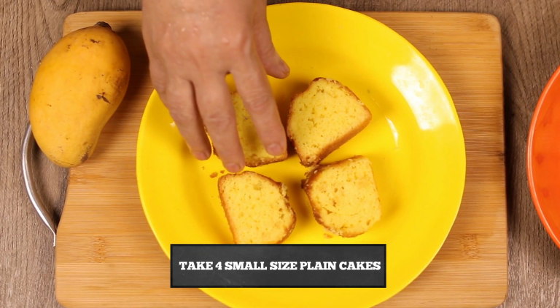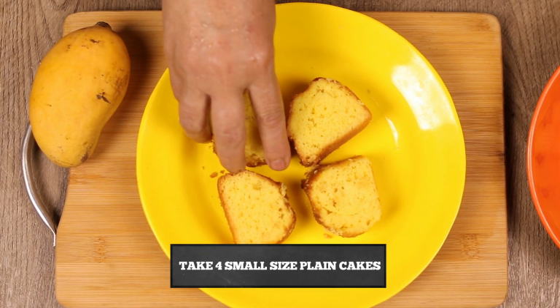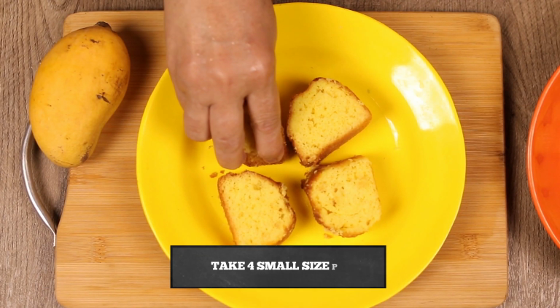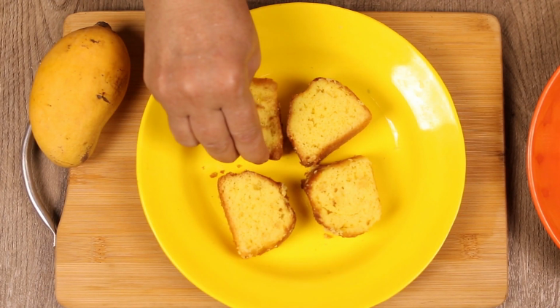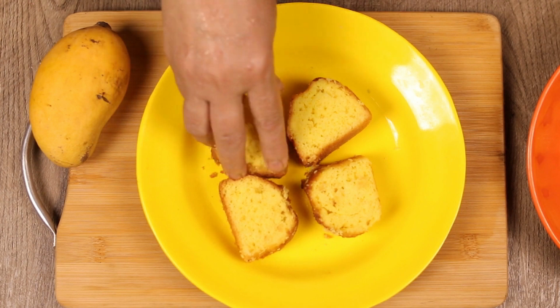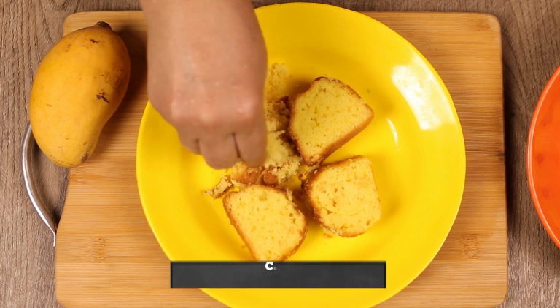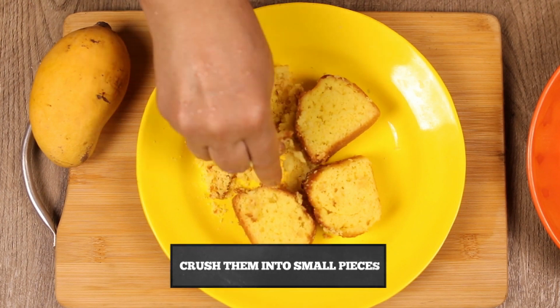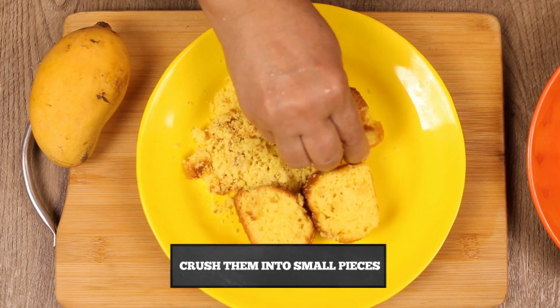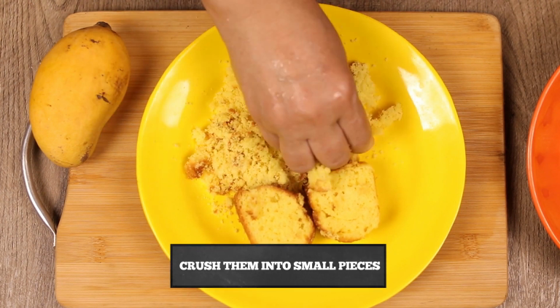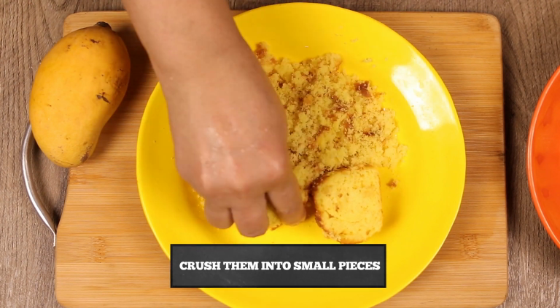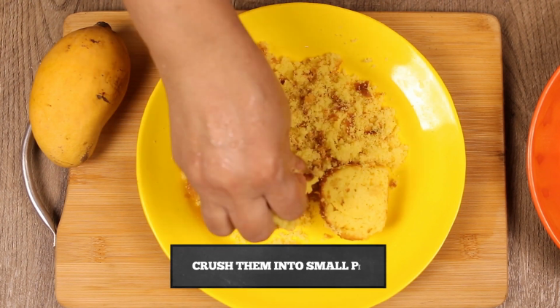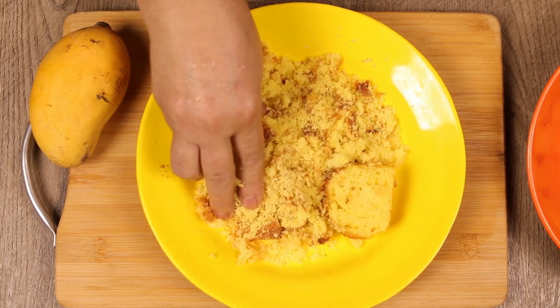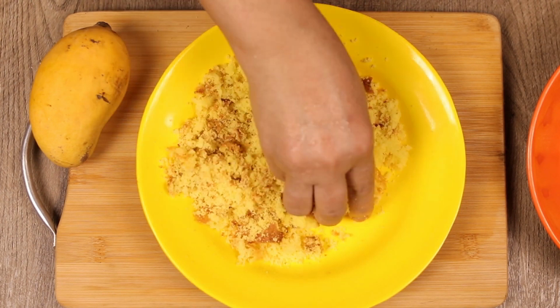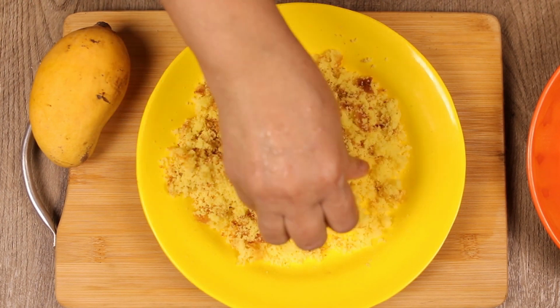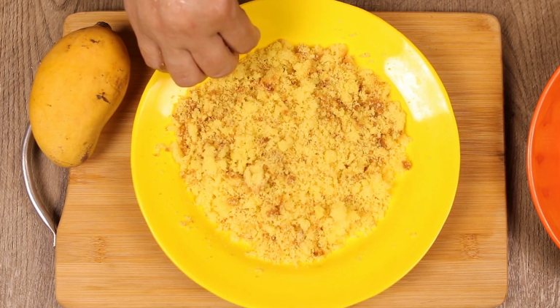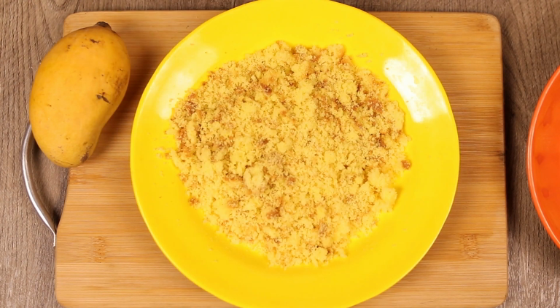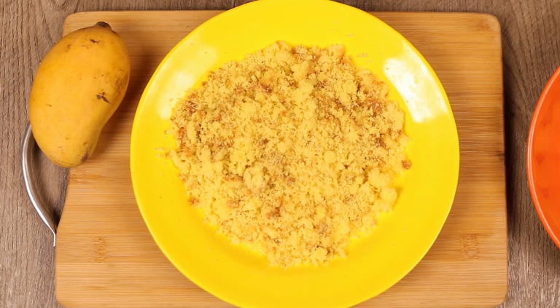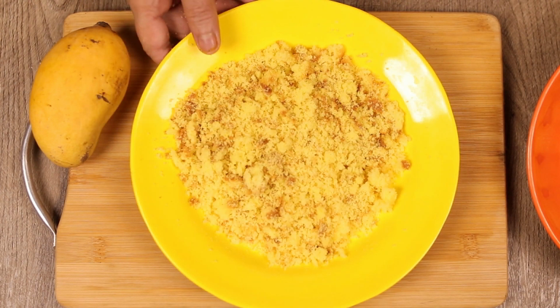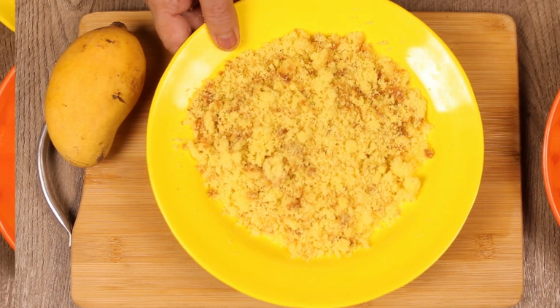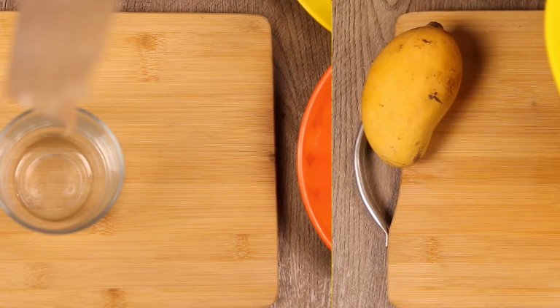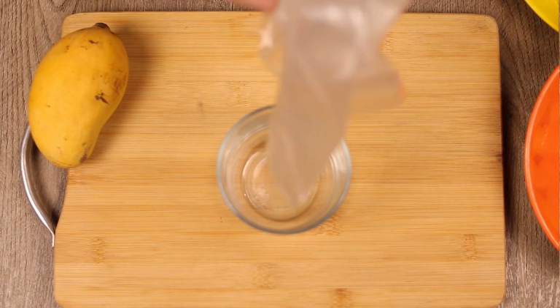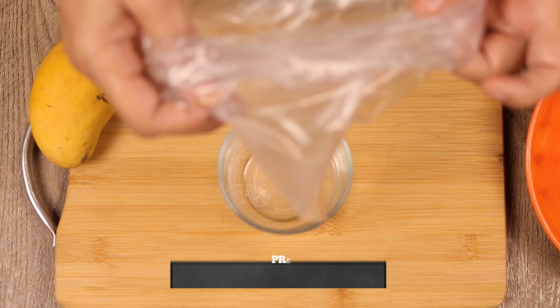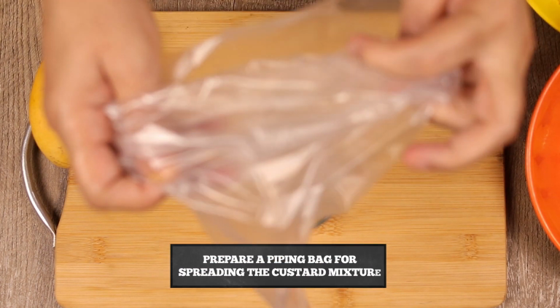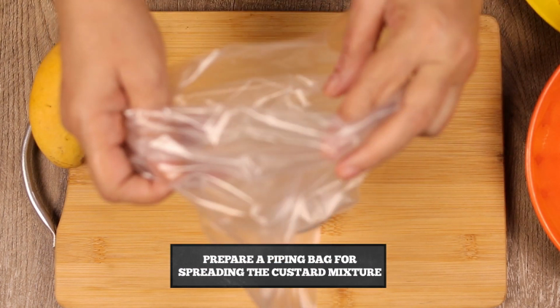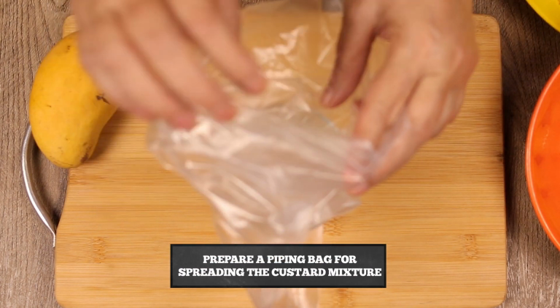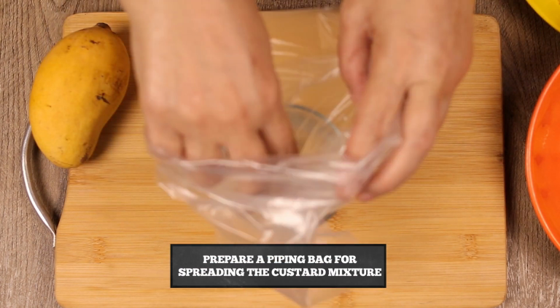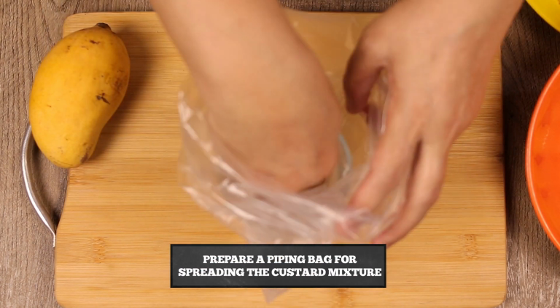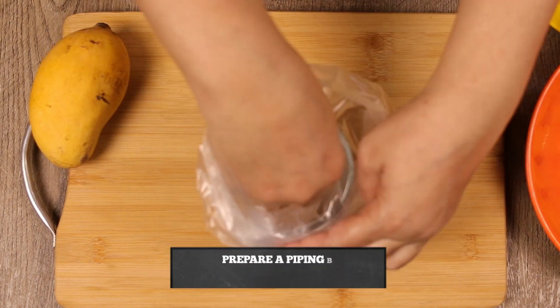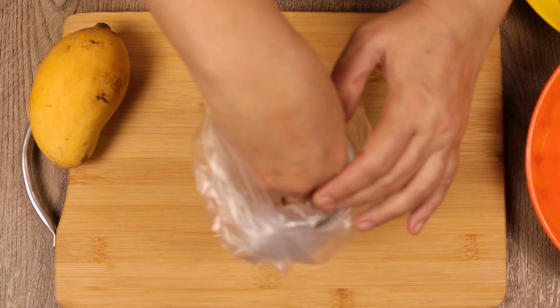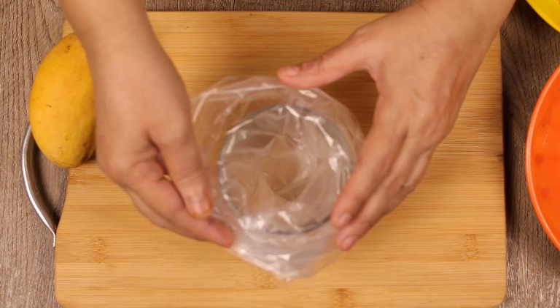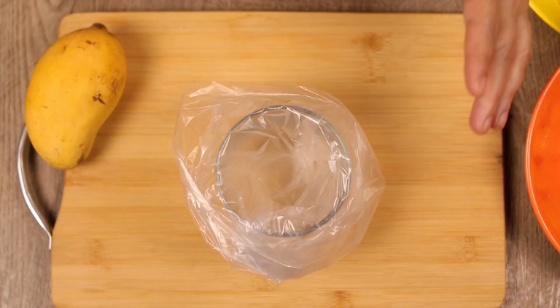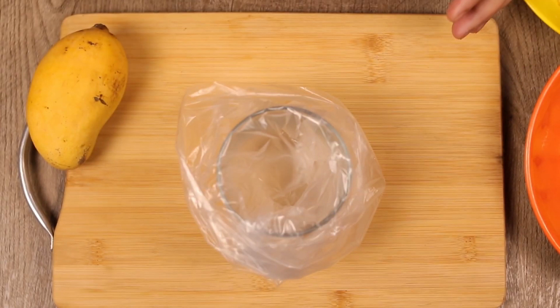Now we have 4 small slices of plain cake. We will cut it into small slices and pieces.